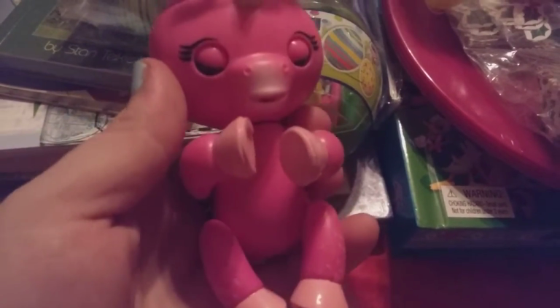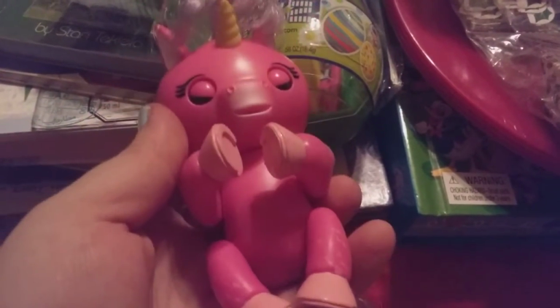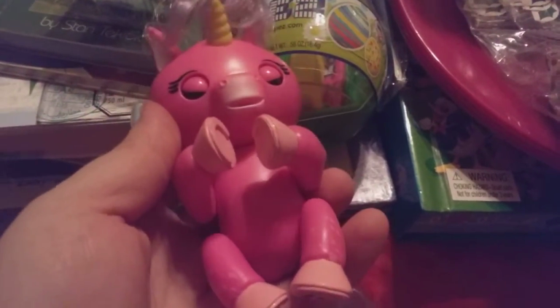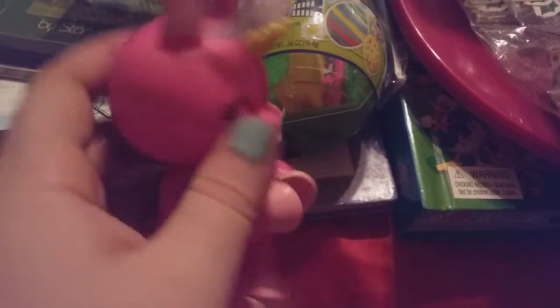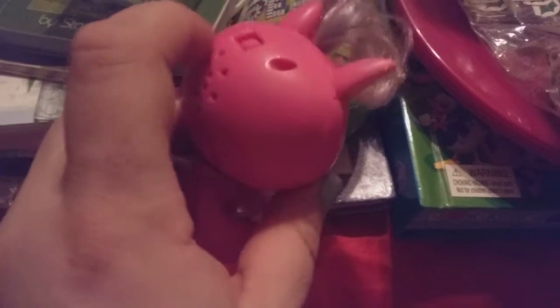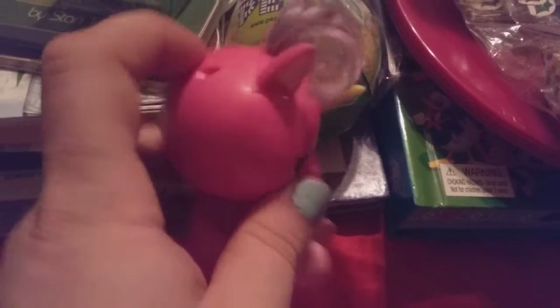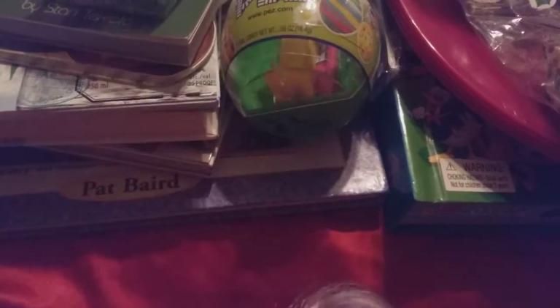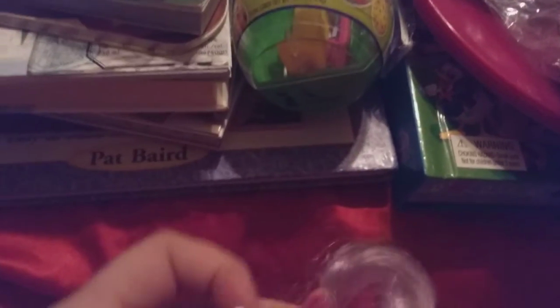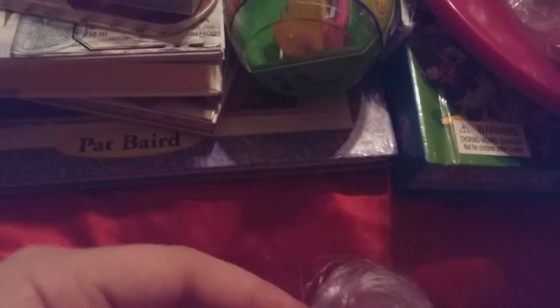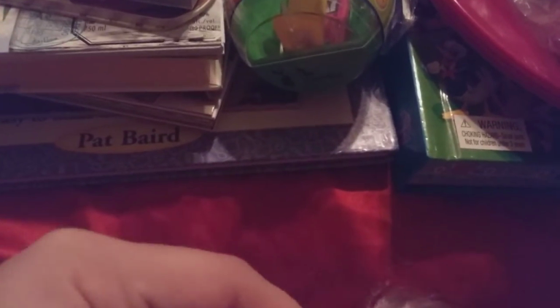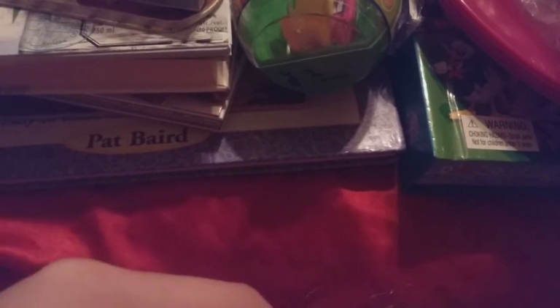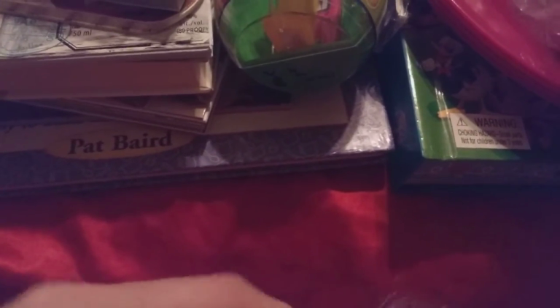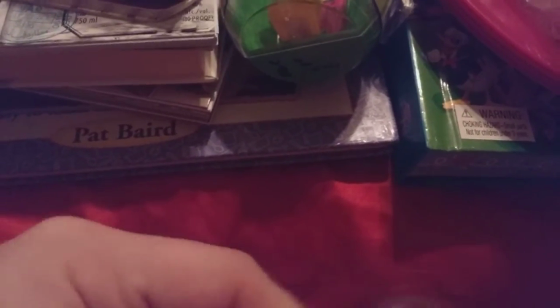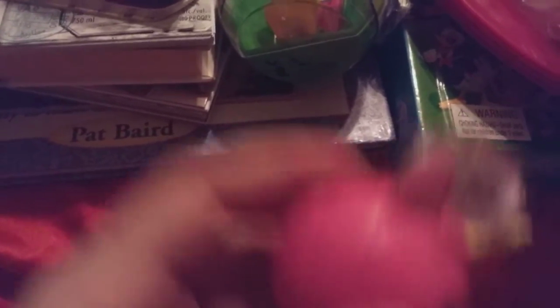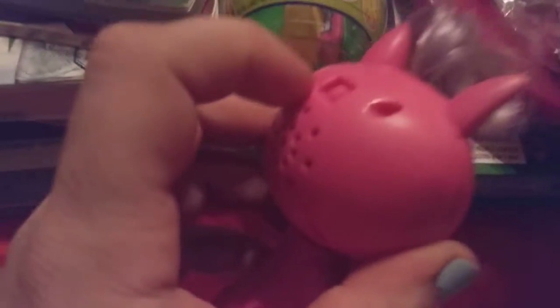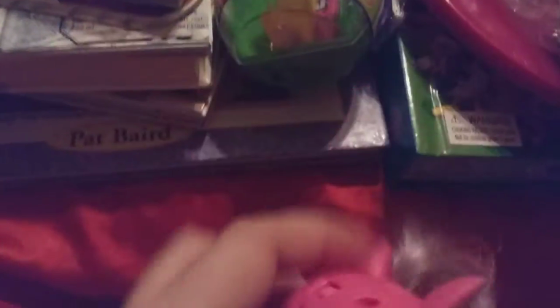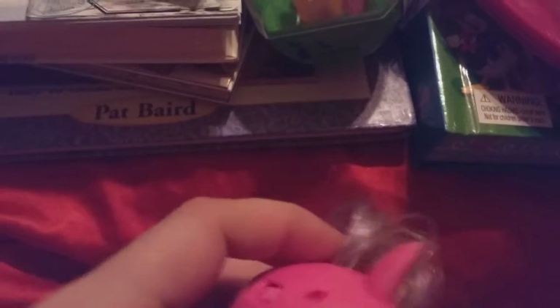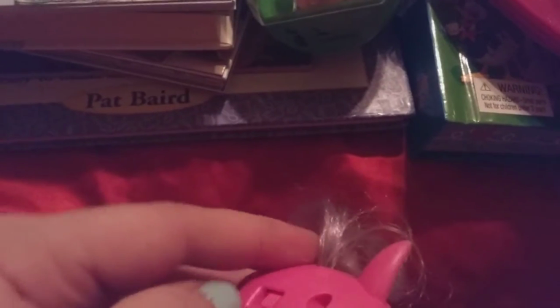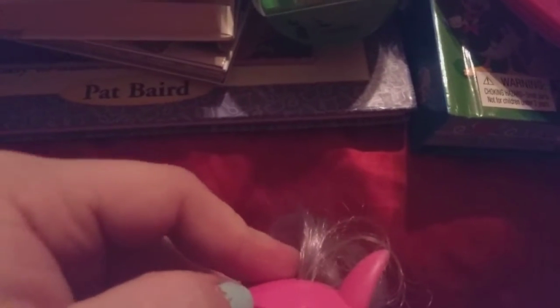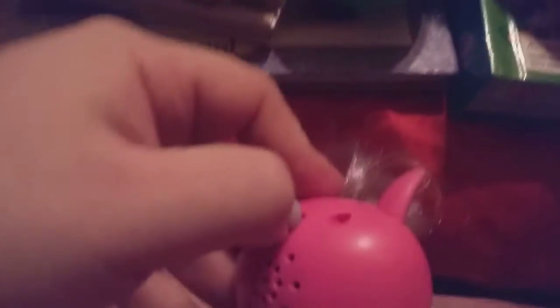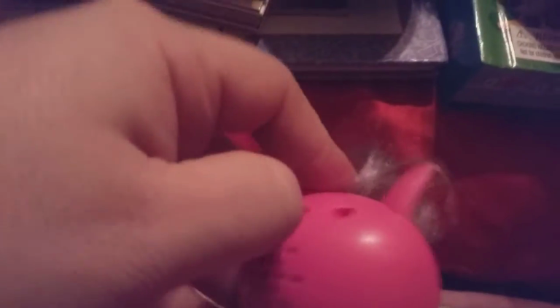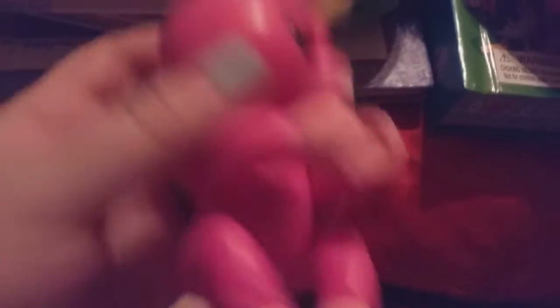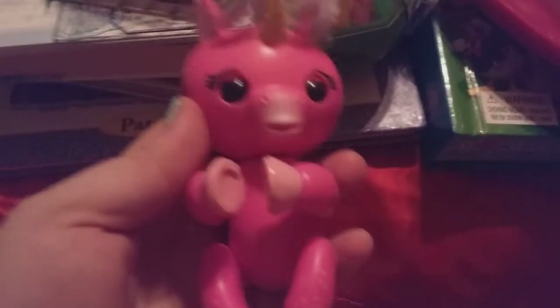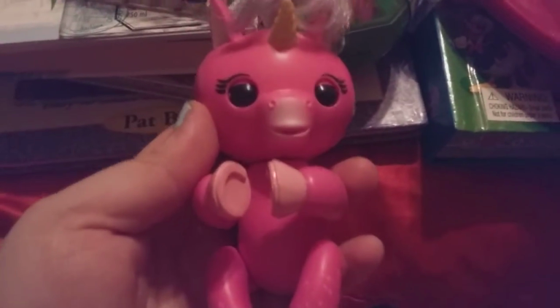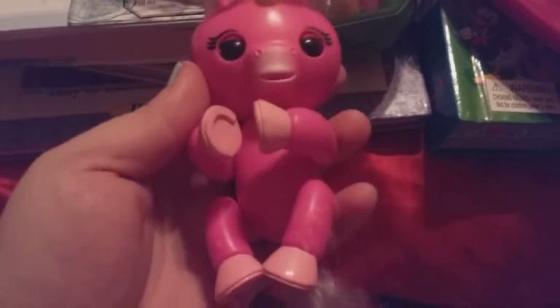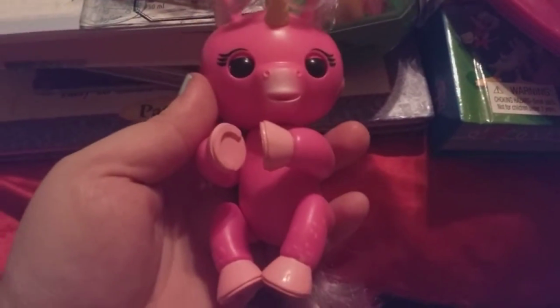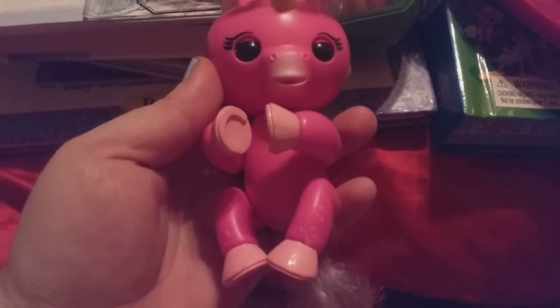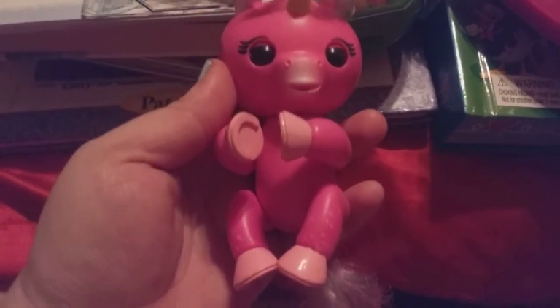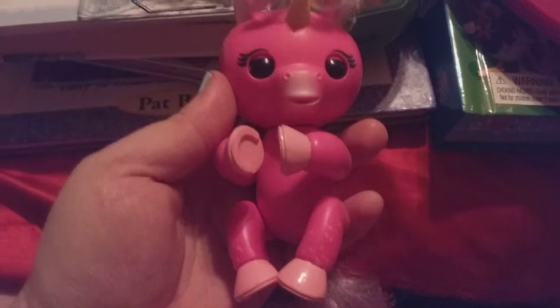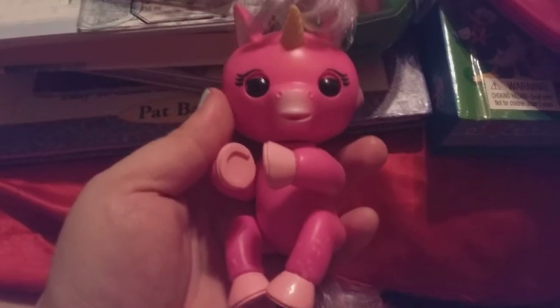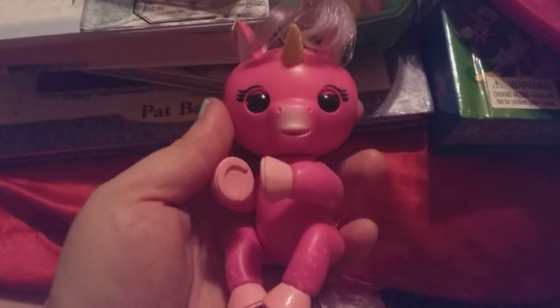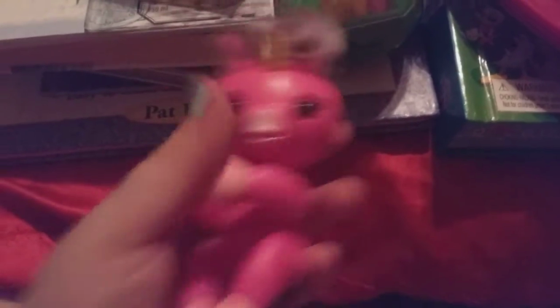And she sleeps. I got her — I'm trying to turn her off. This is what it looks like. It's one of the fingerlets, but it's a unicorn one.